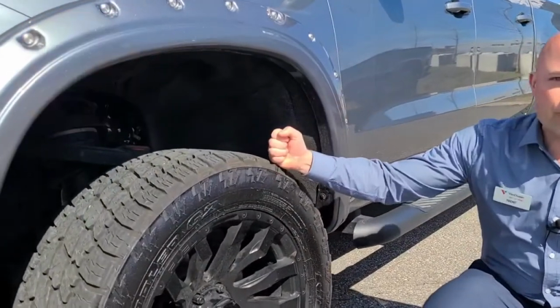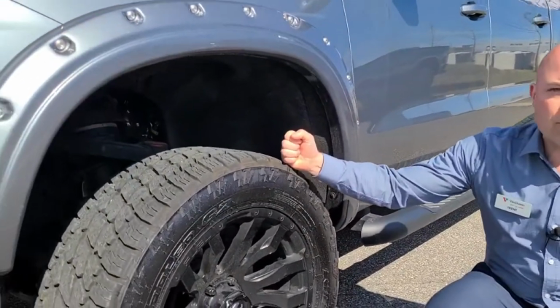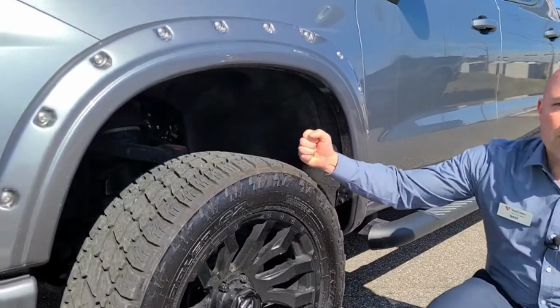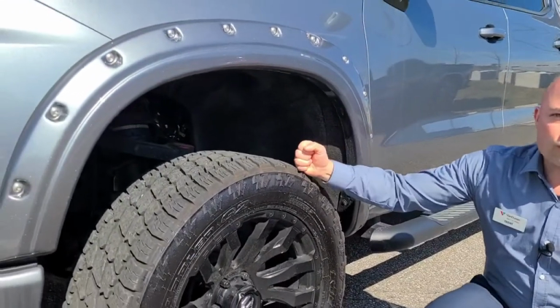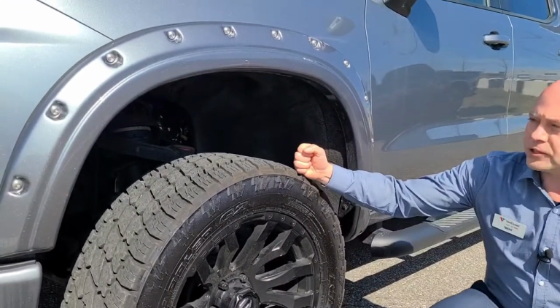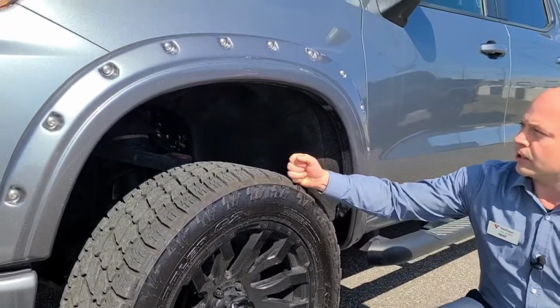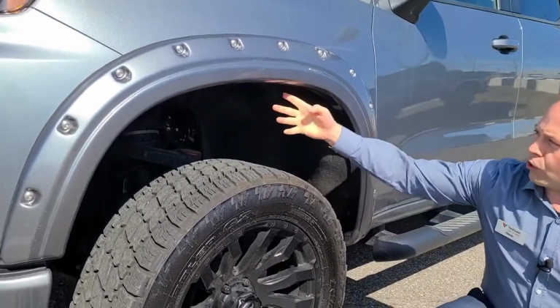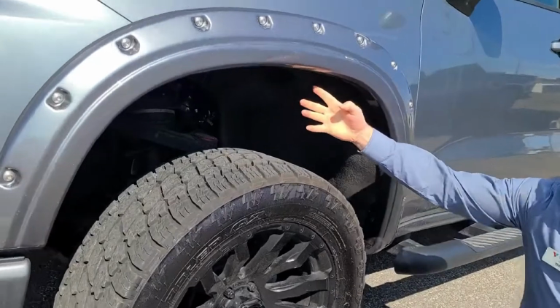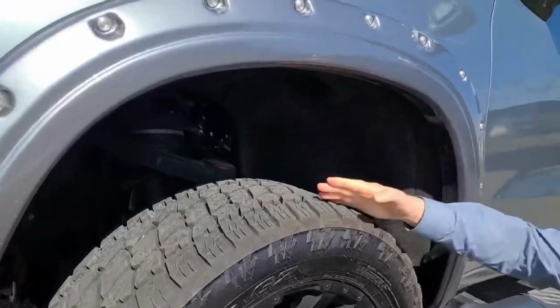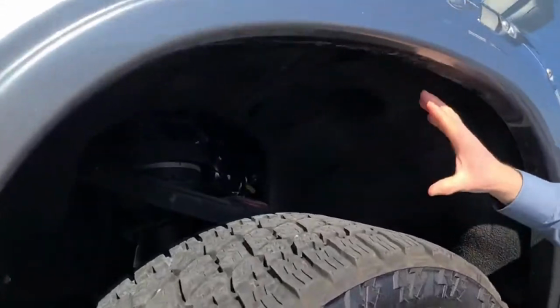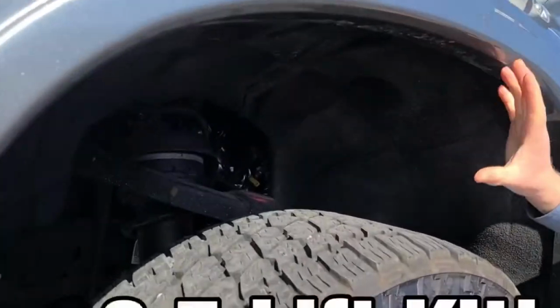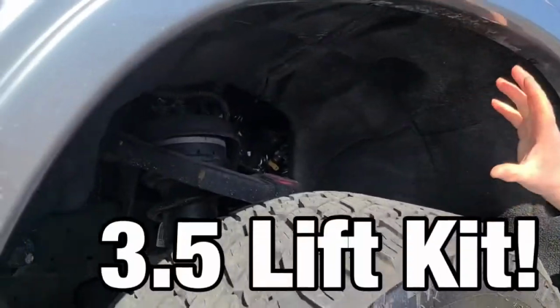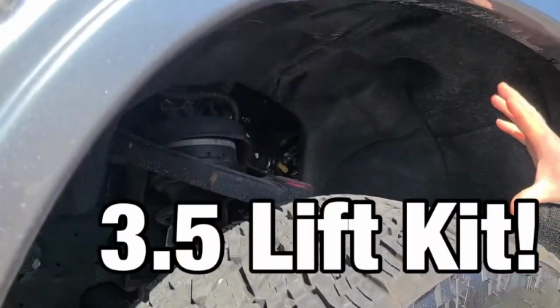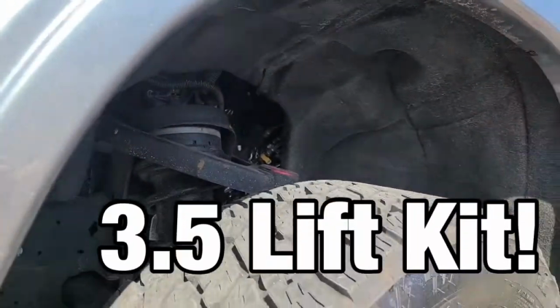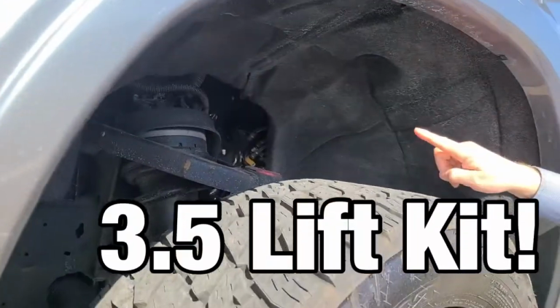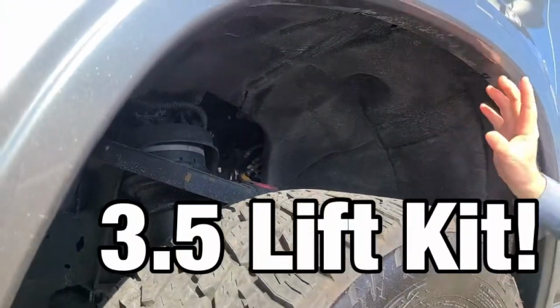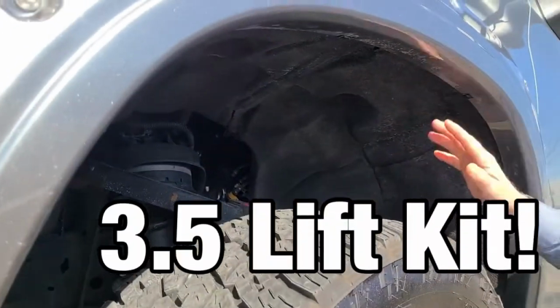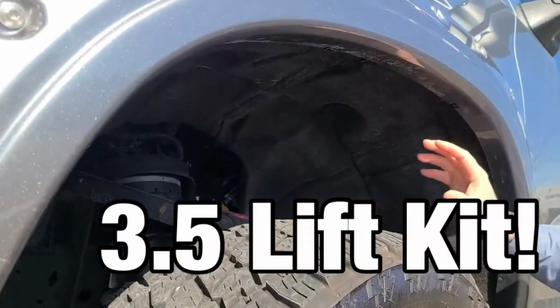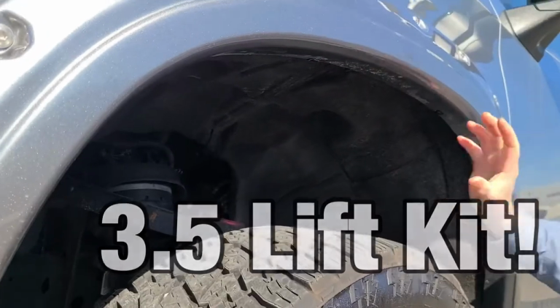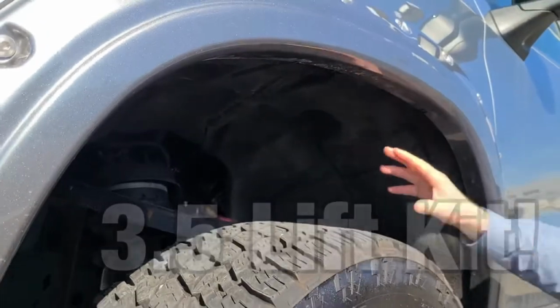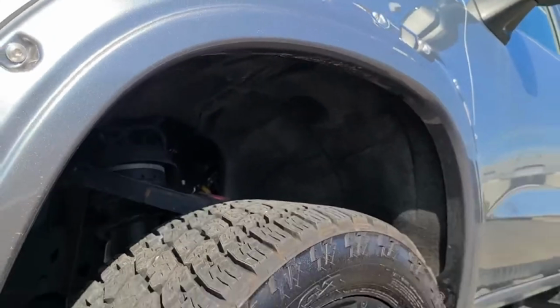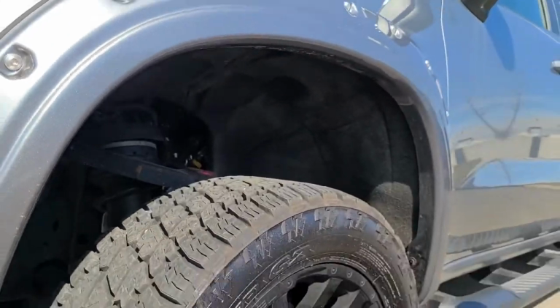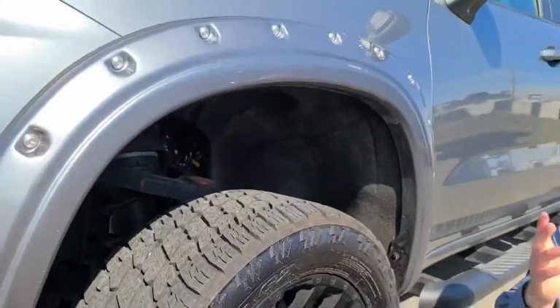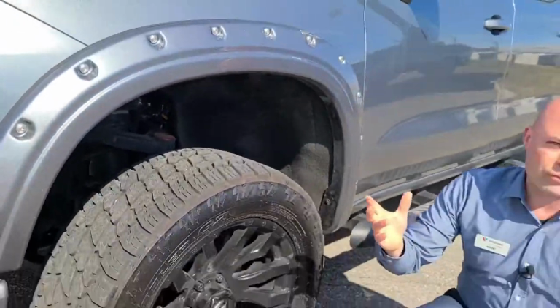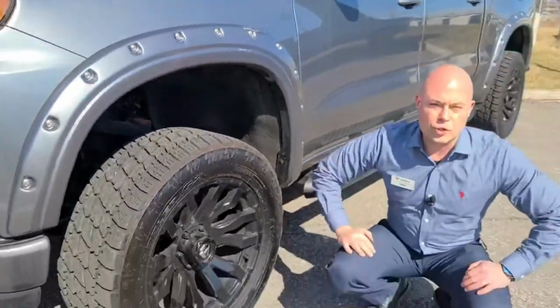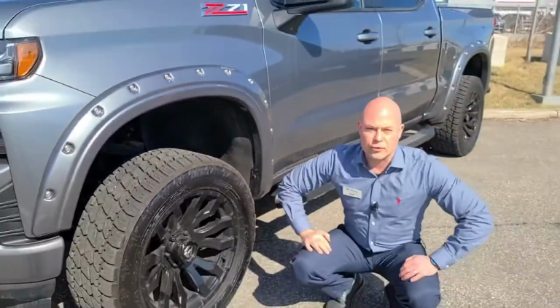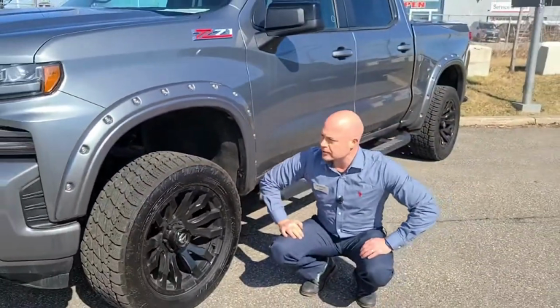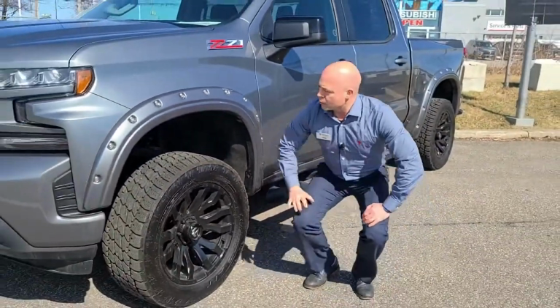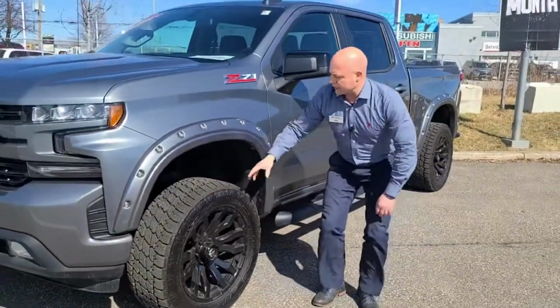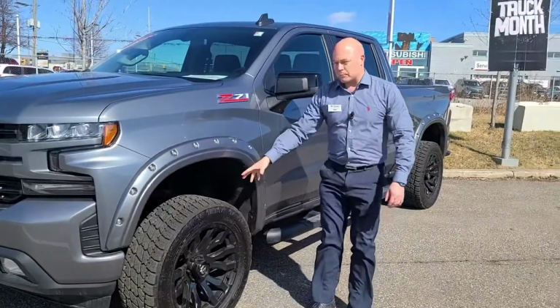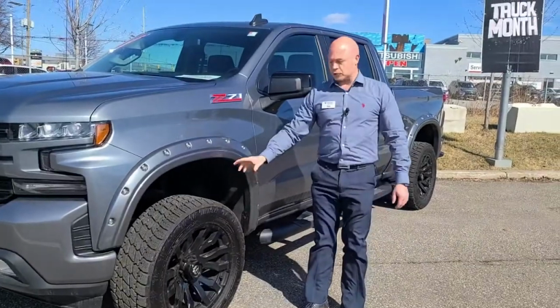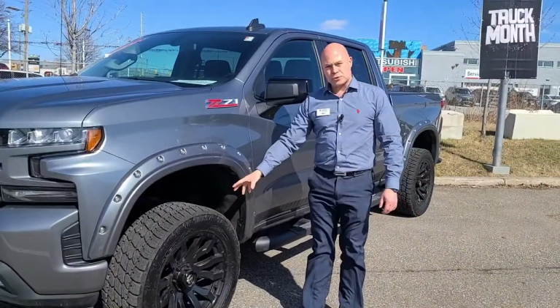In here you can see we have a three-and-a-half inch lift kit — not a leveling kit, a lift kit. It's very similar to what Chevrolet does with the Trail Boss when you get a lift and put the extra spacers in.